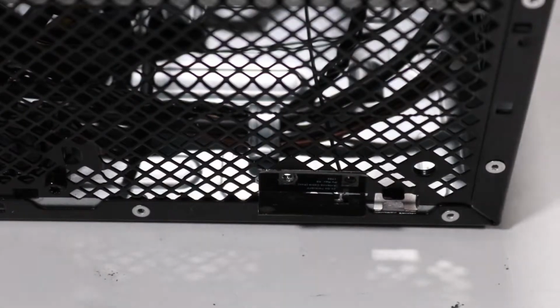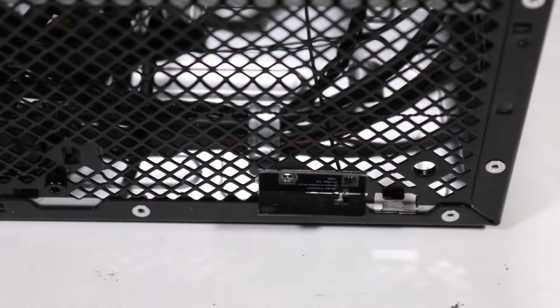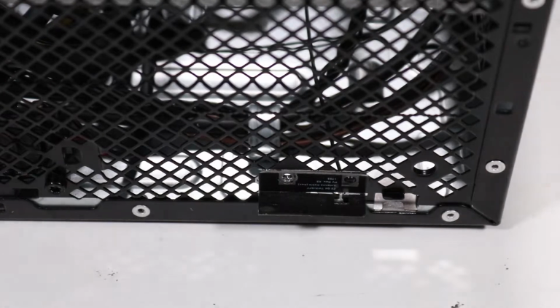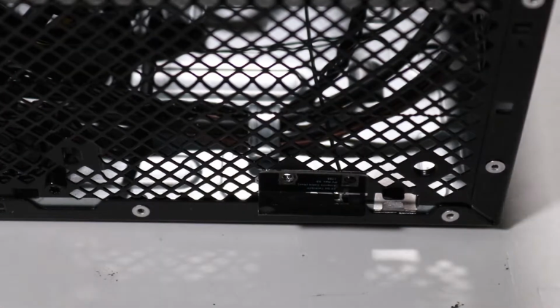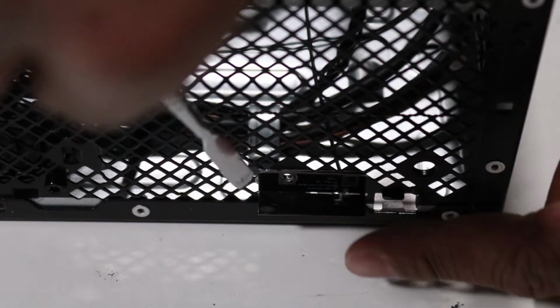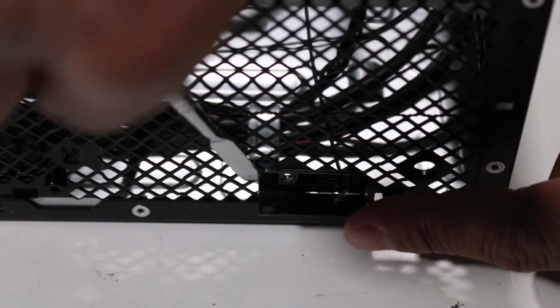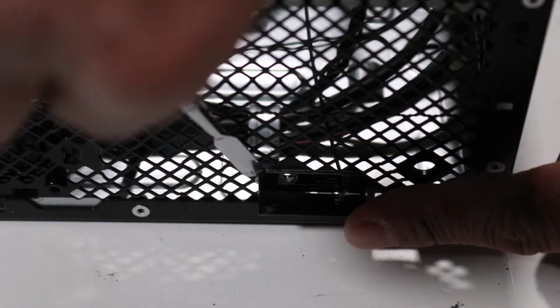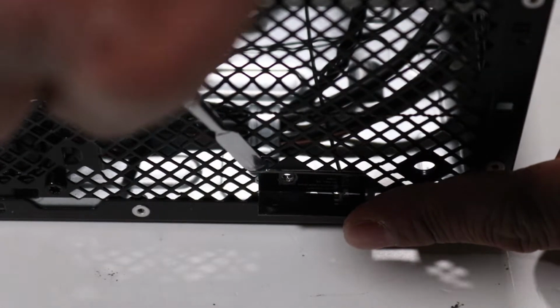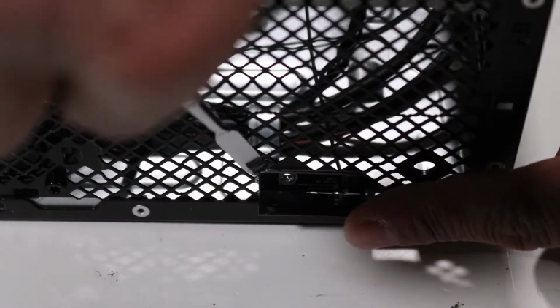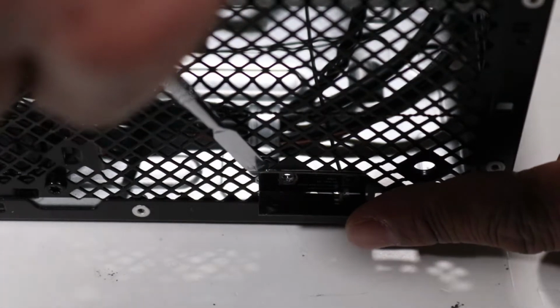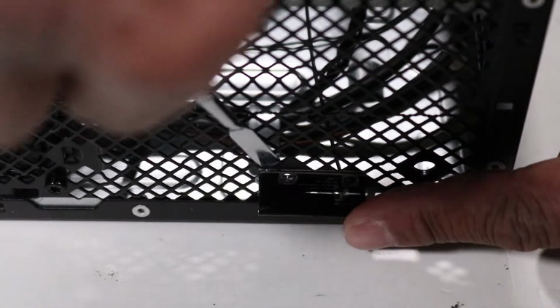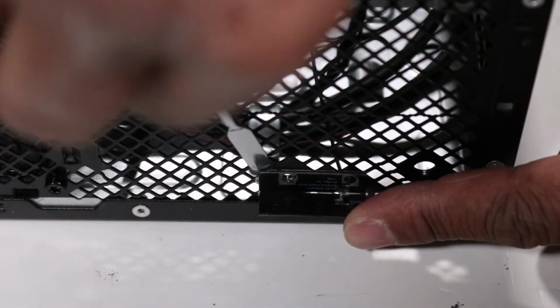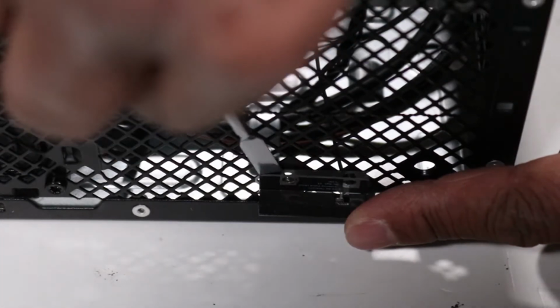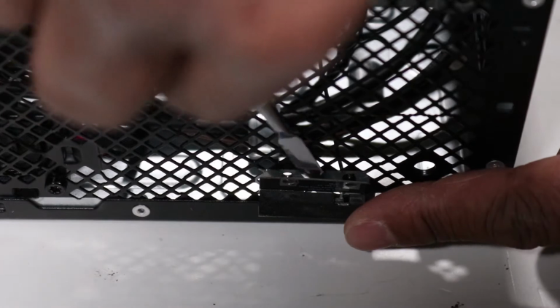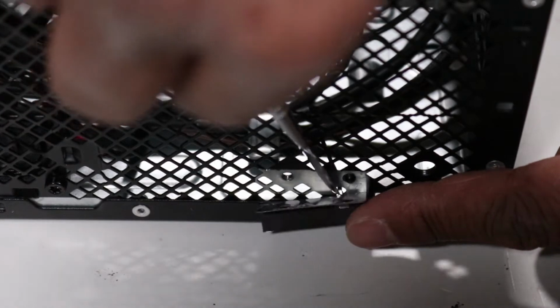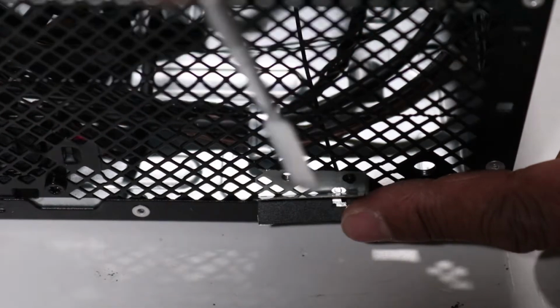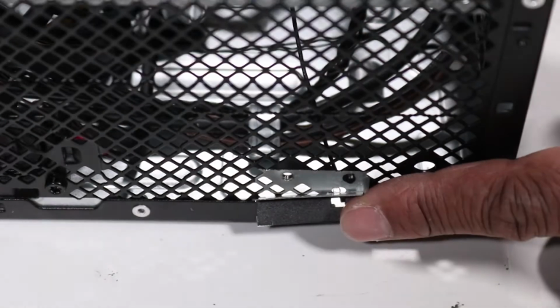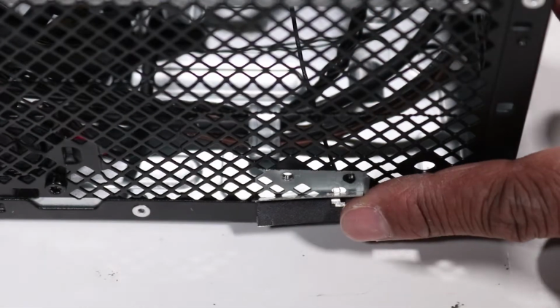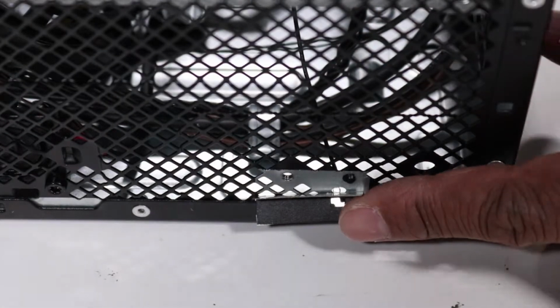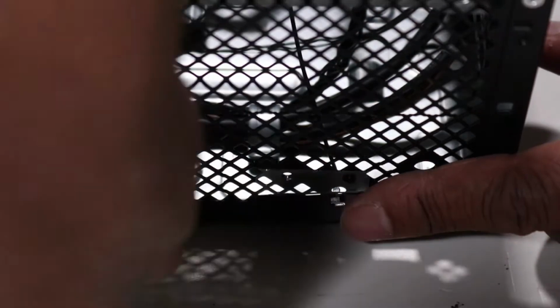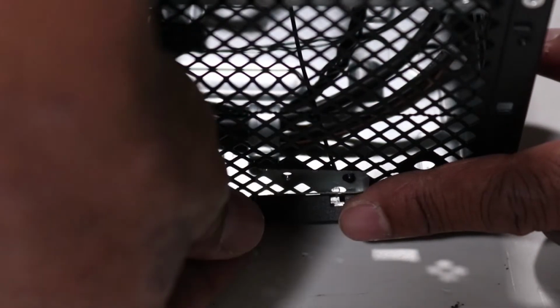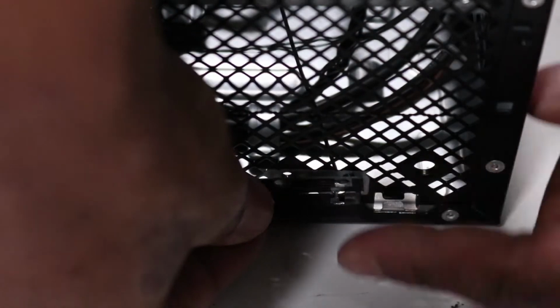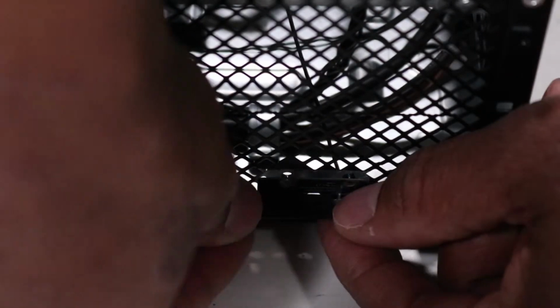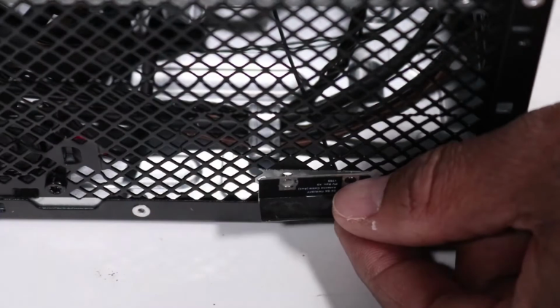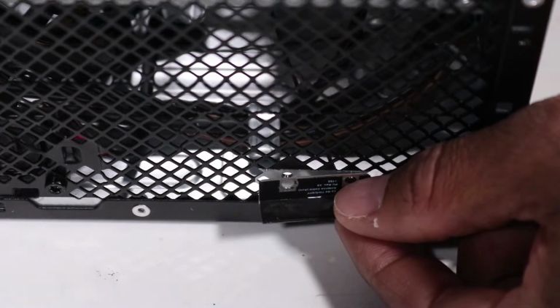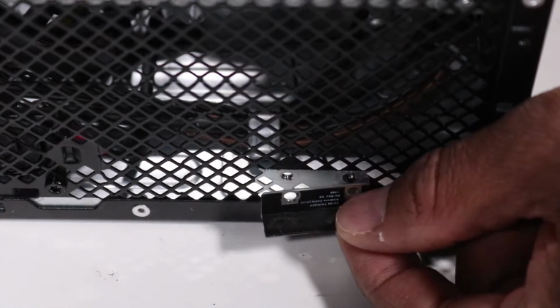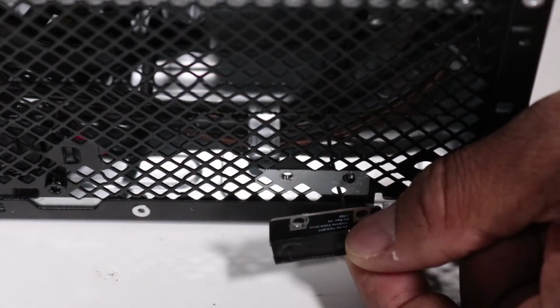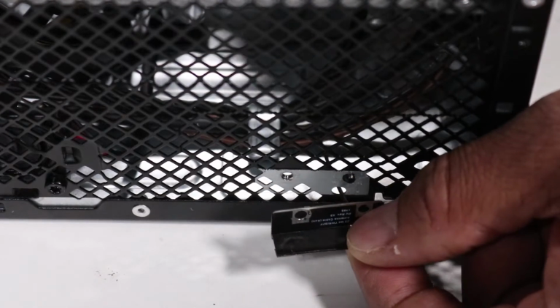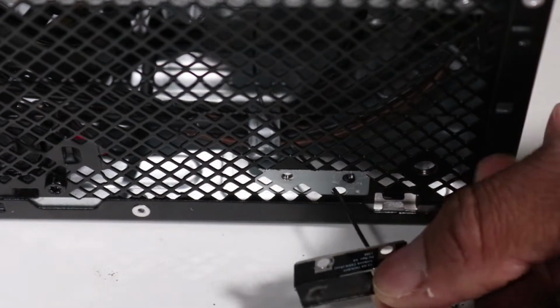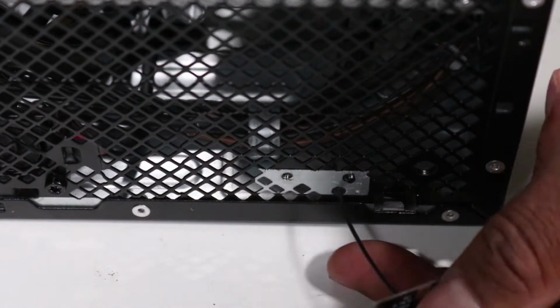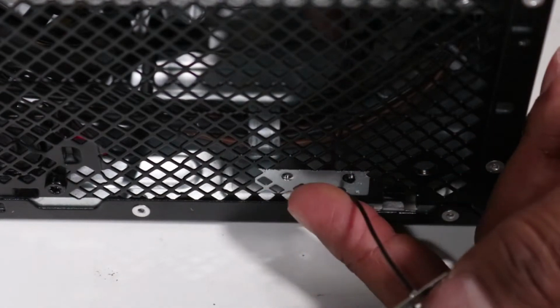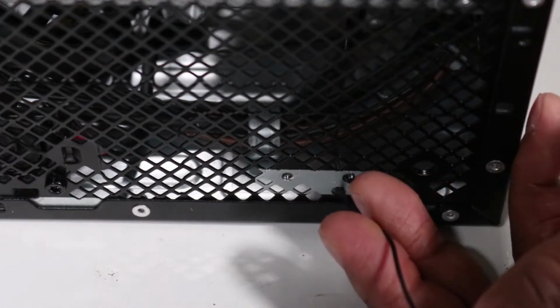Using a flat-bladed tool, carefully remove the wireless LAN antenna from the adhesive that secures it to the front of the chassis. Carefully guide the wireless LAN antenna cable through the hole on the chassis and remove the front wireless LAN antenna.